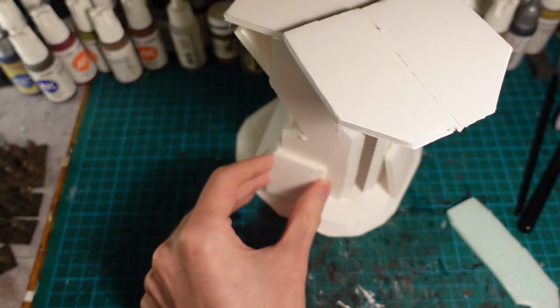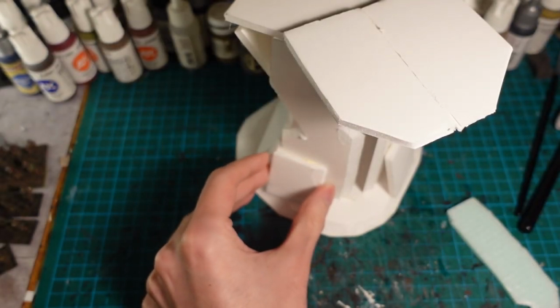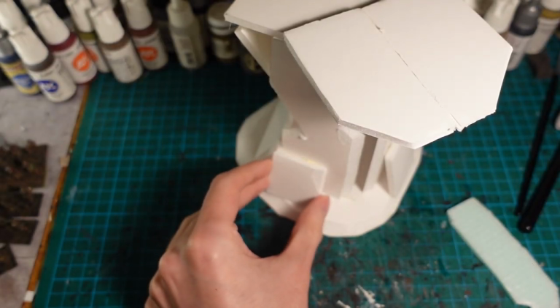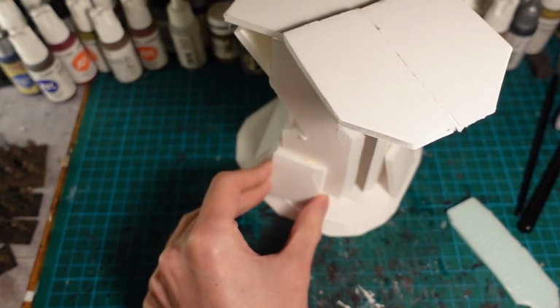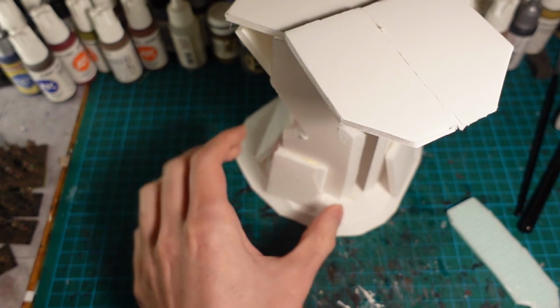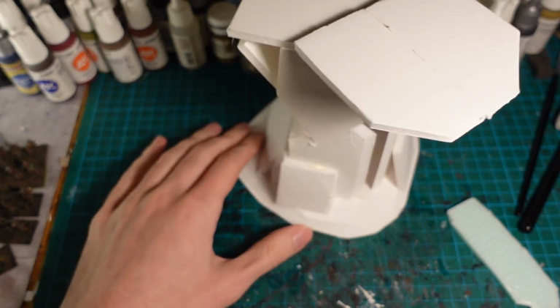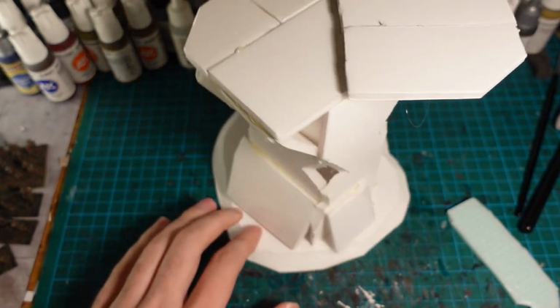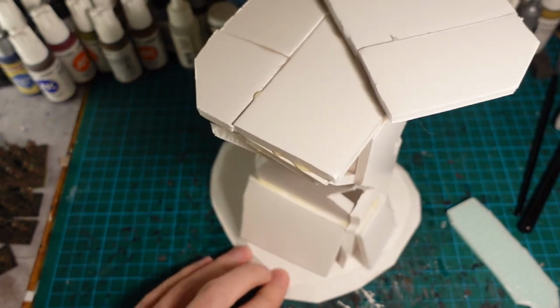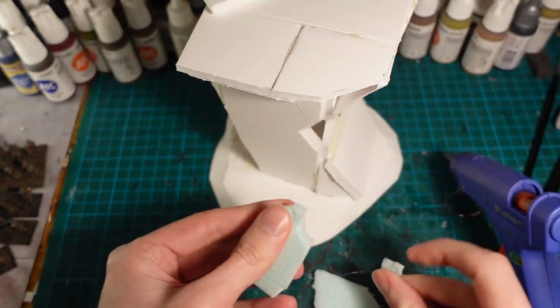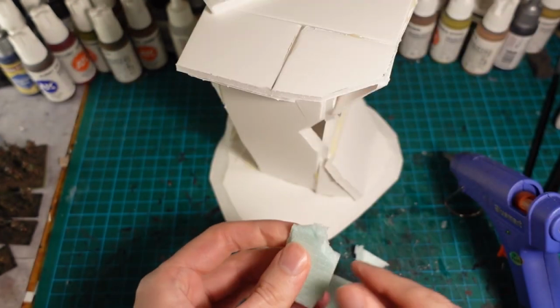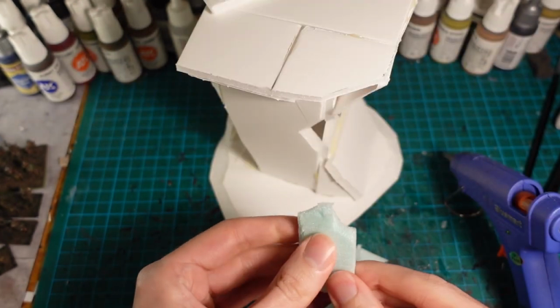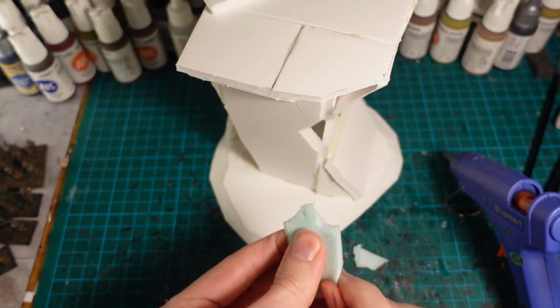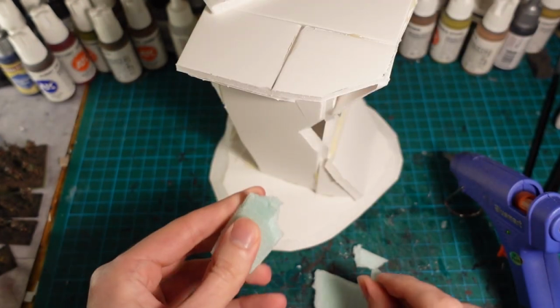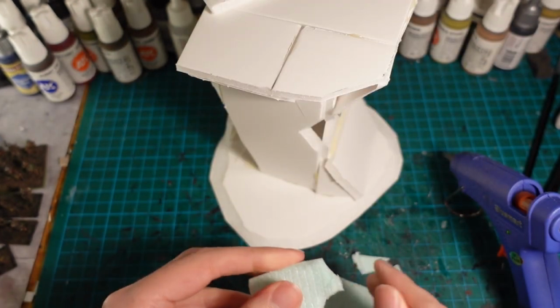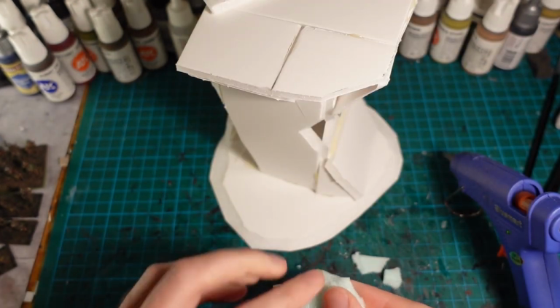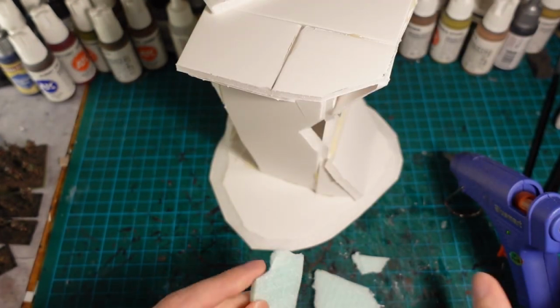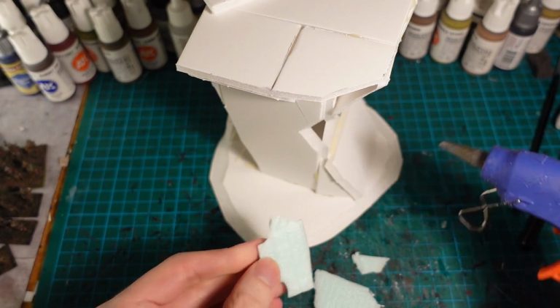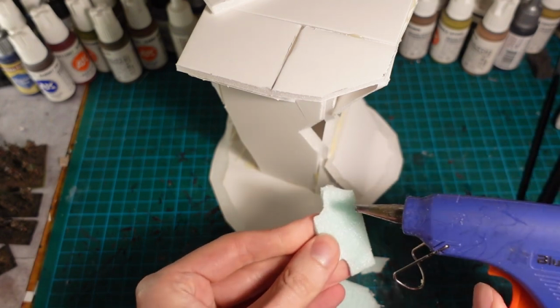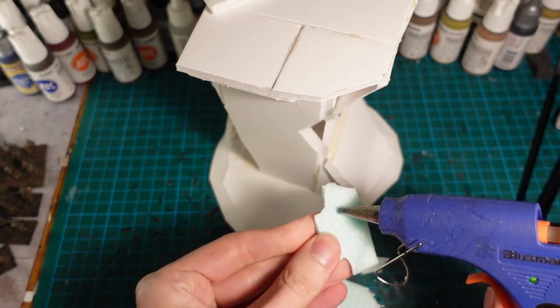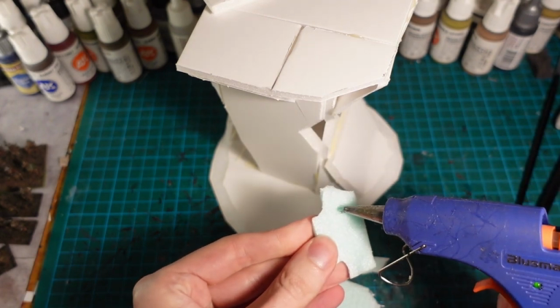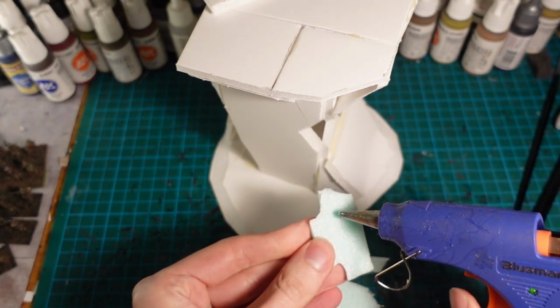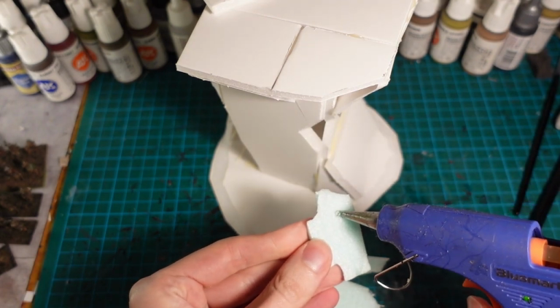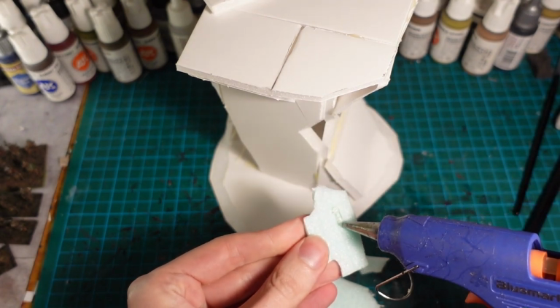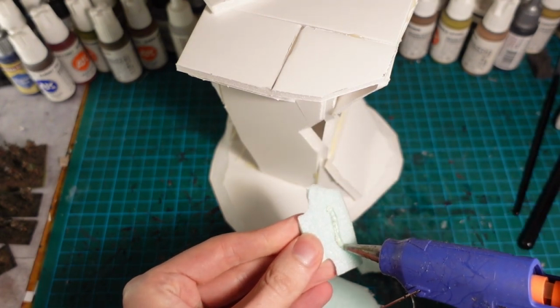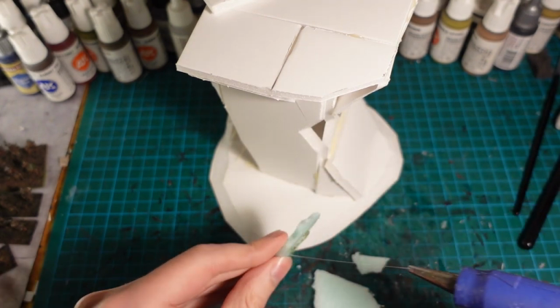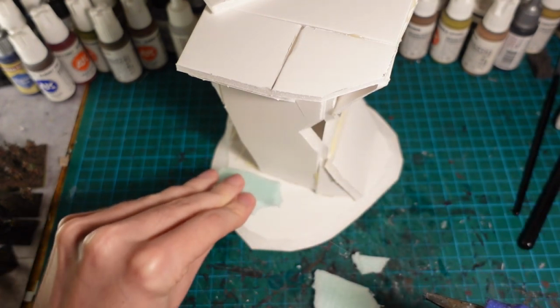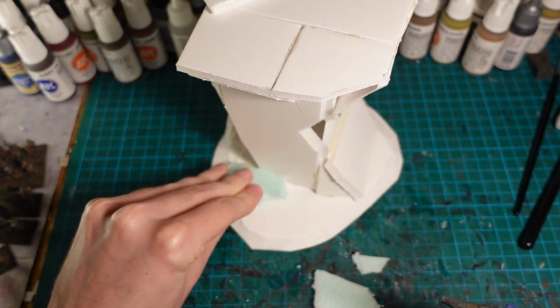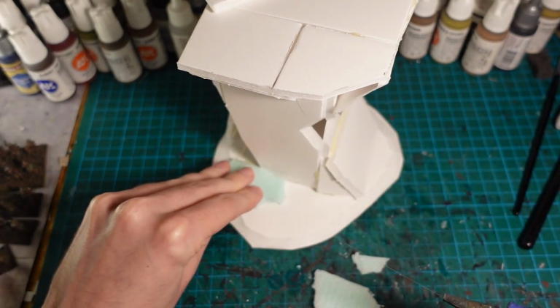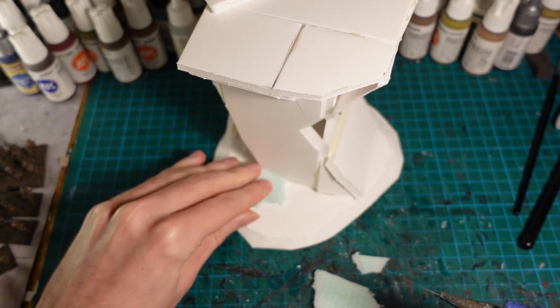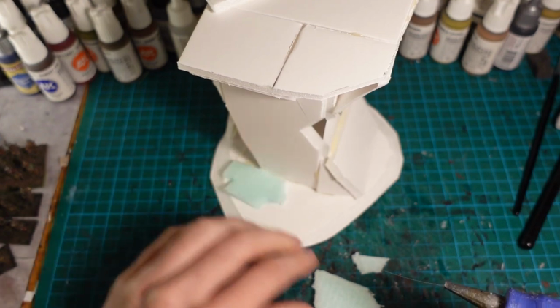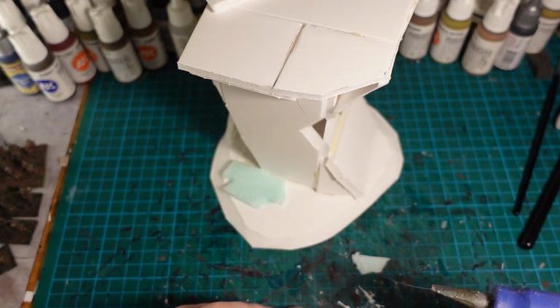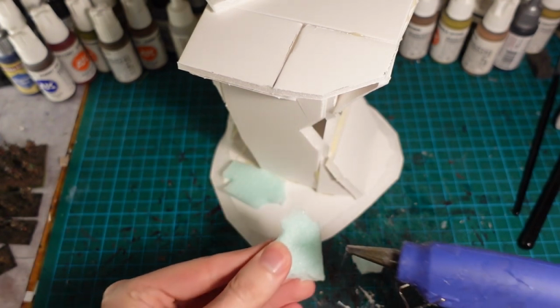Then to break up the flatness of the sides, I added some more foamcore as well as some underfloor insulation board just to give some kind of rocky texture on the base, where you have sort of broken concrete or stone ledges.